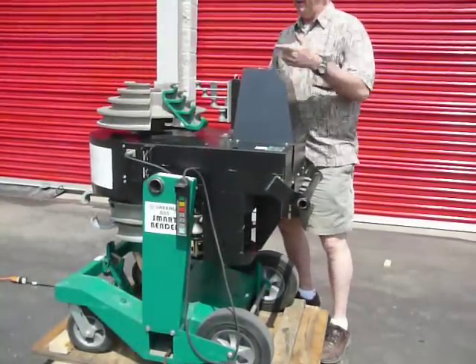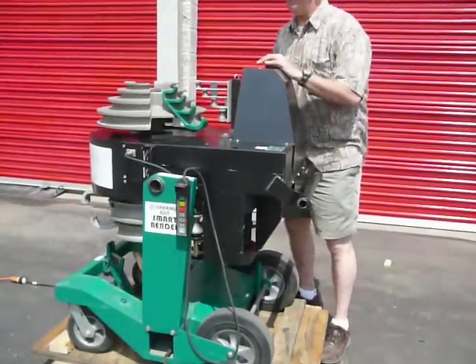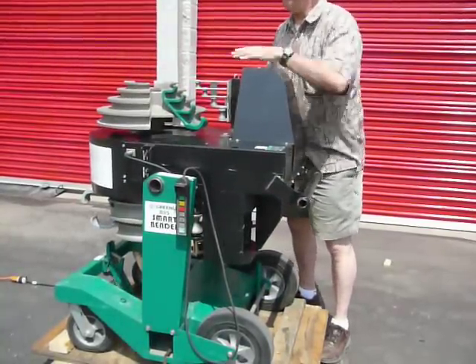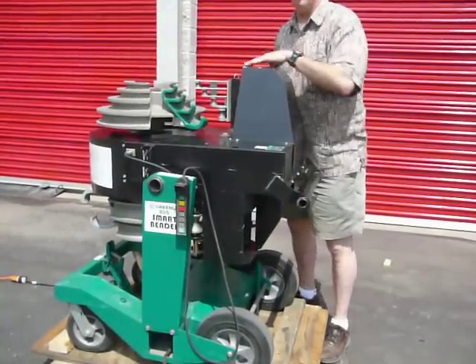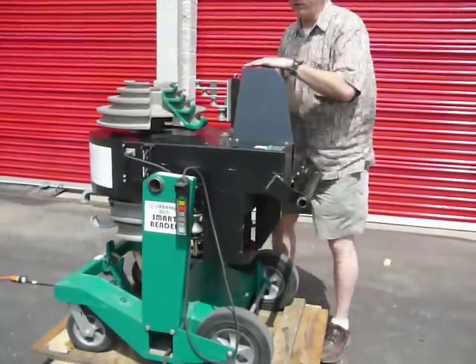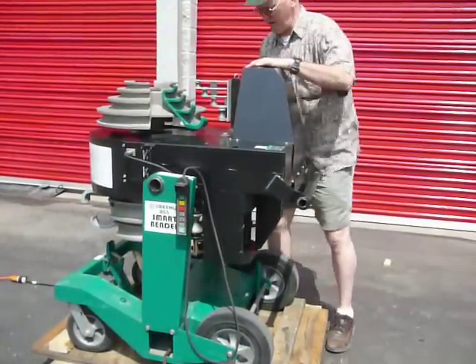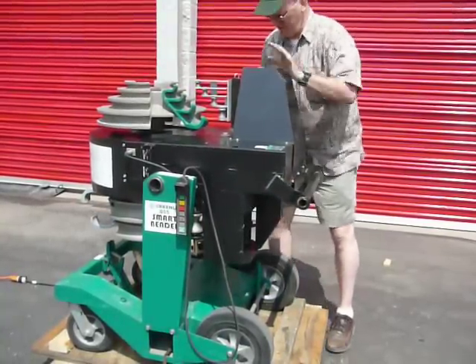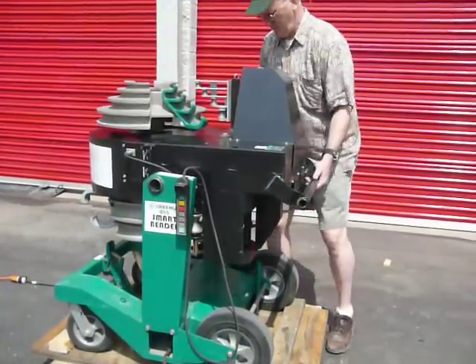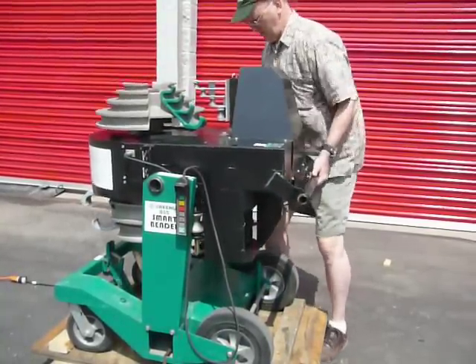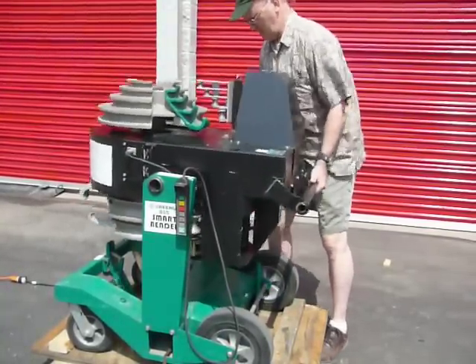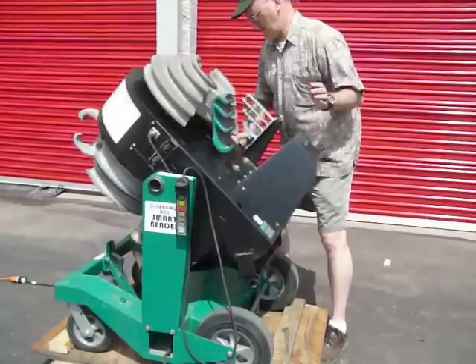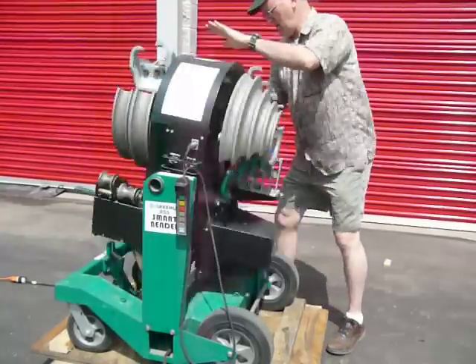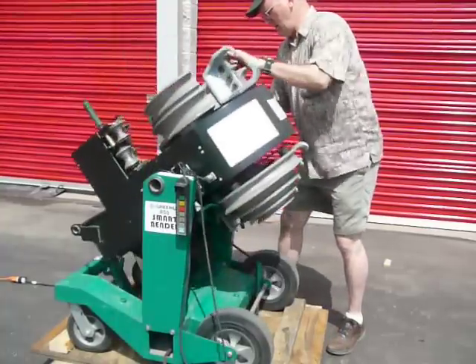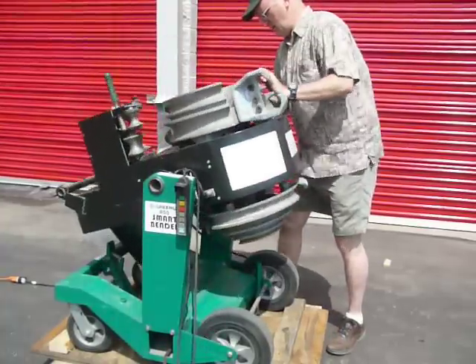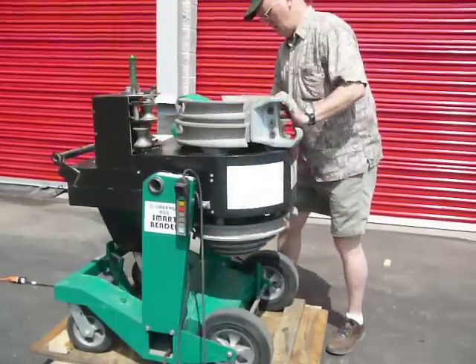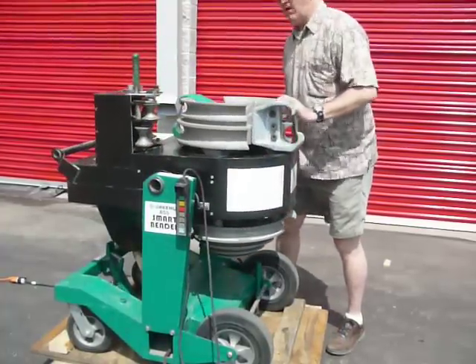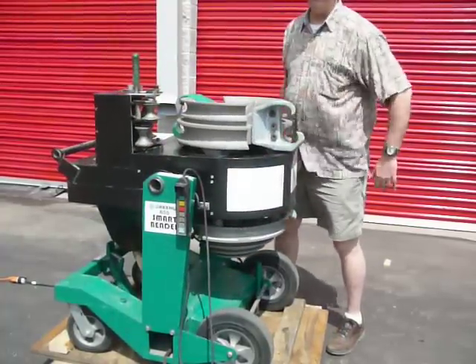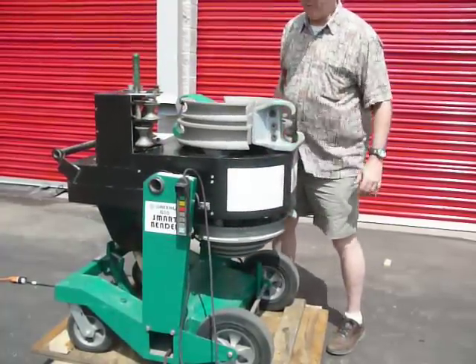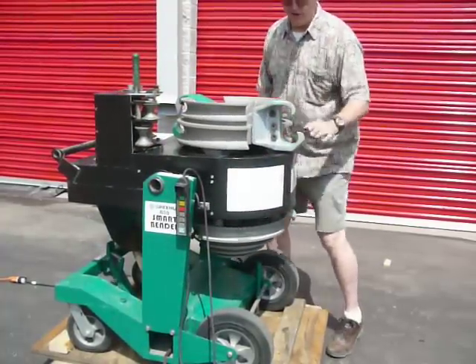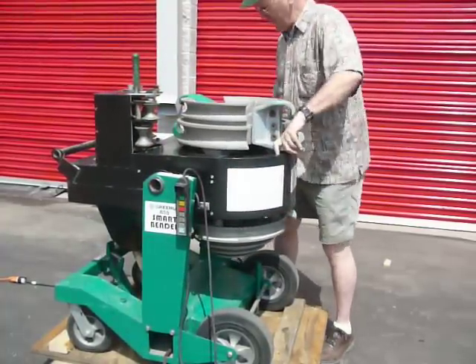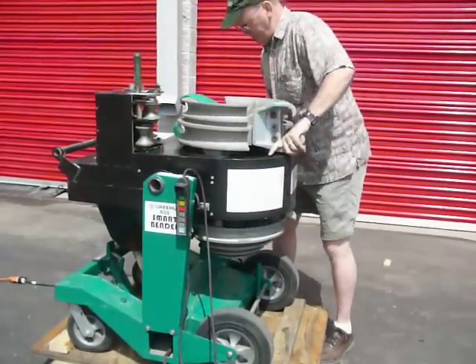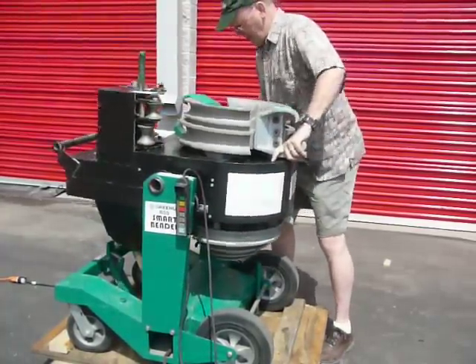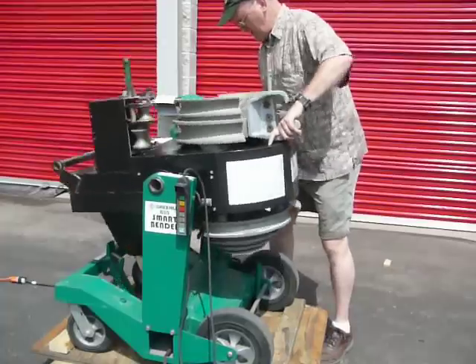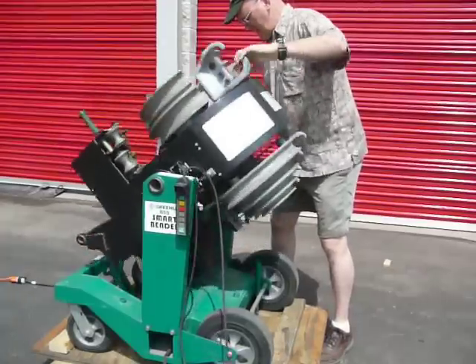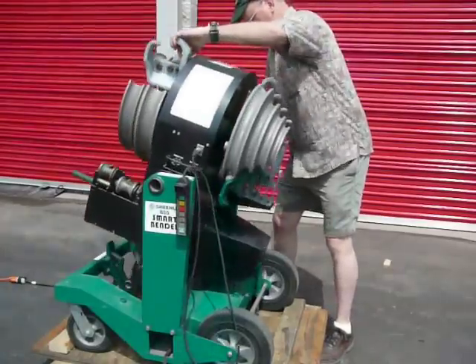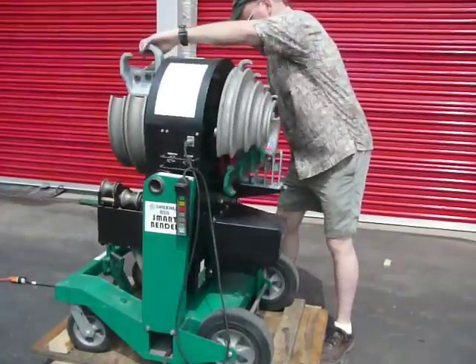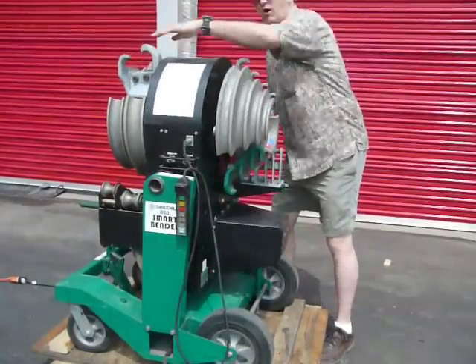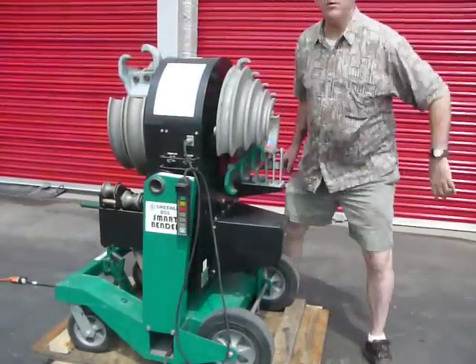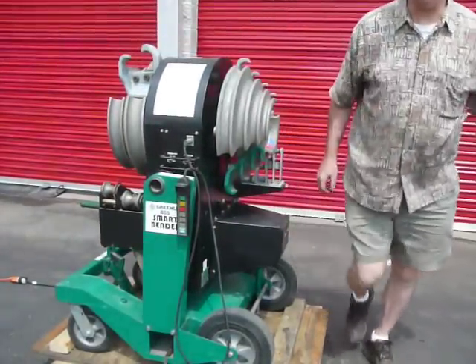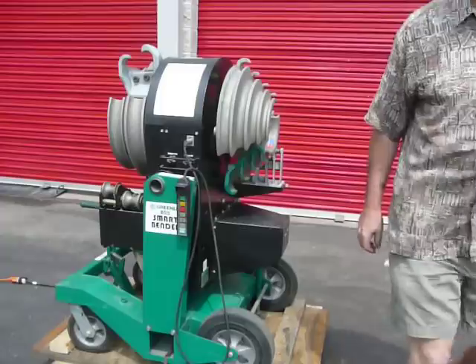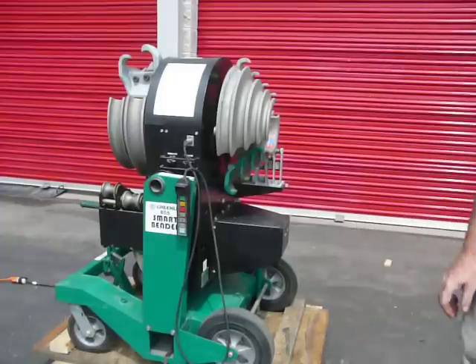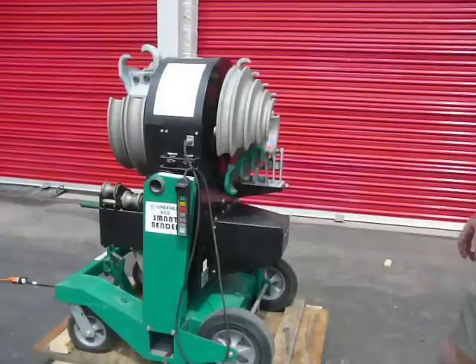We have it like this for bending your smaller sized pipes, more like this for bending your larger sized pipes, or if you prefer you can have it in a straight upright fashion.